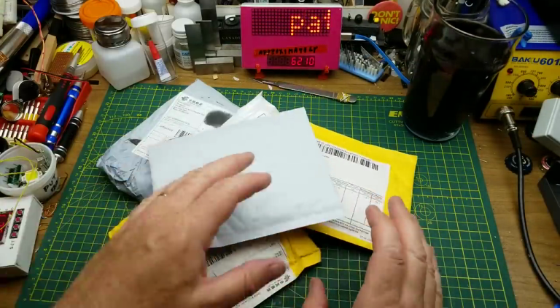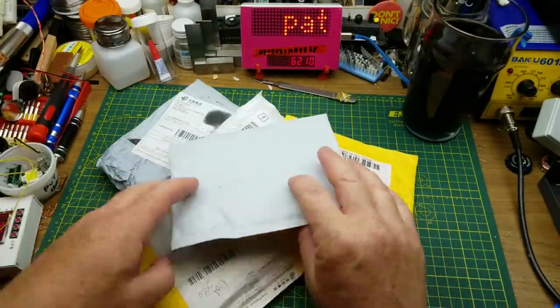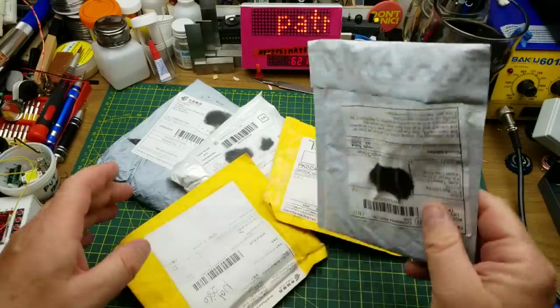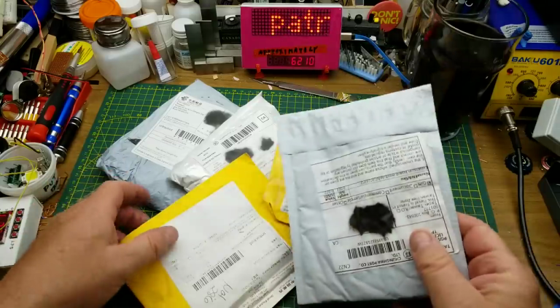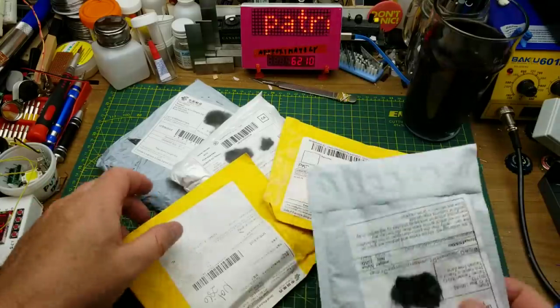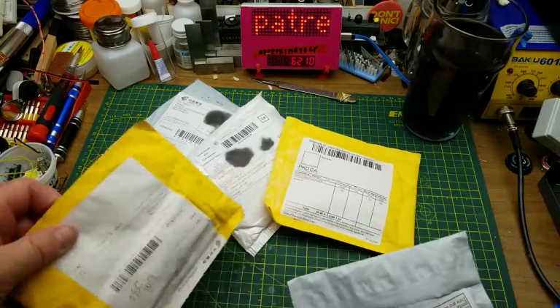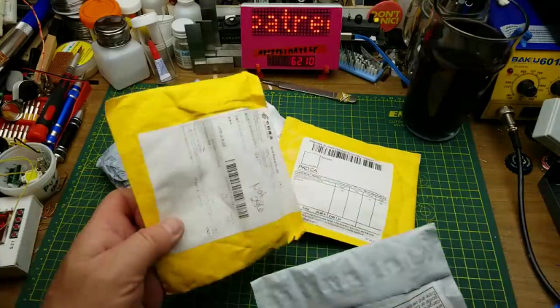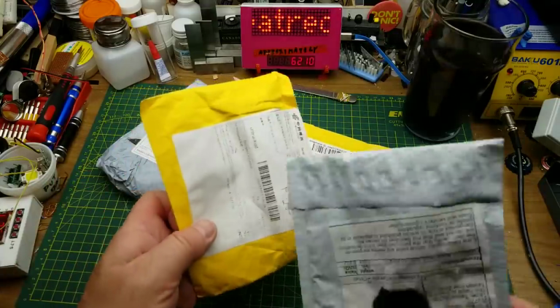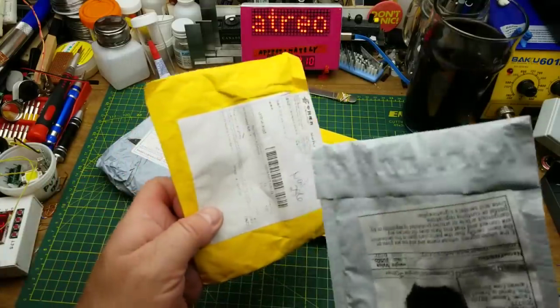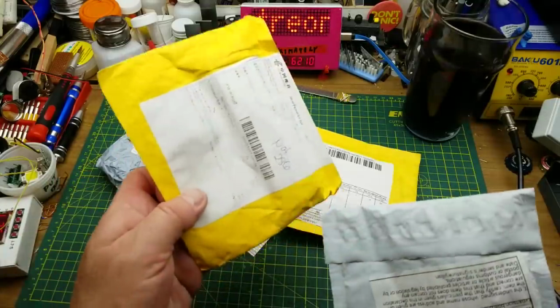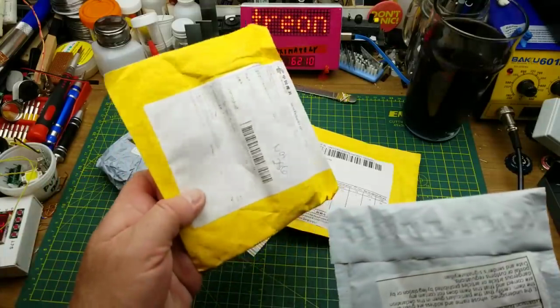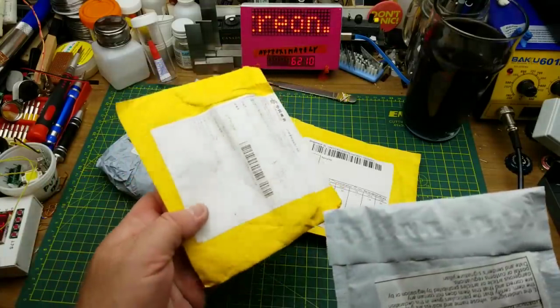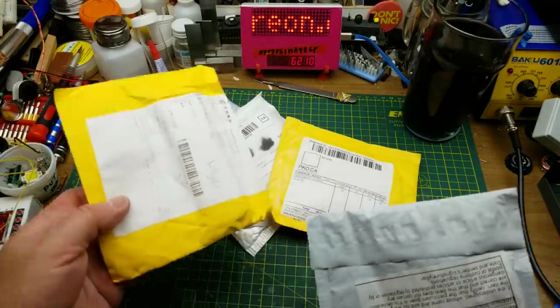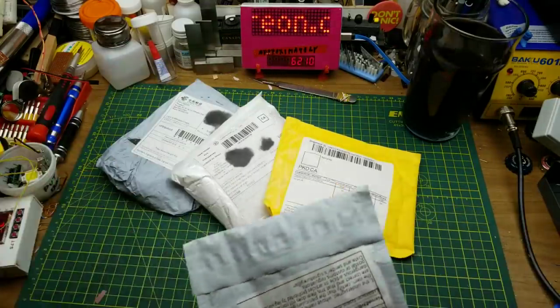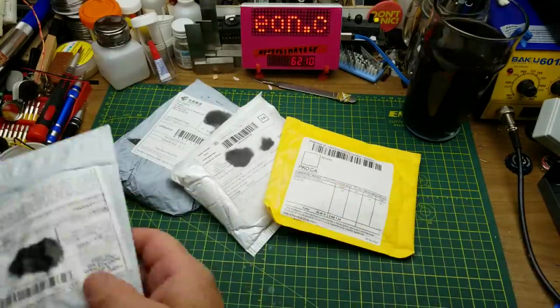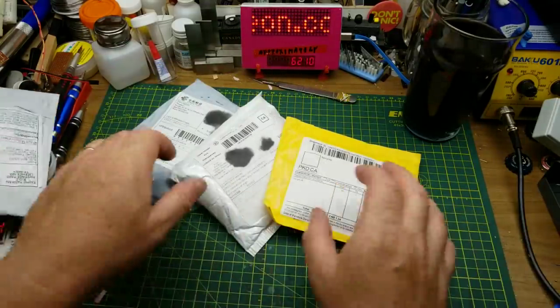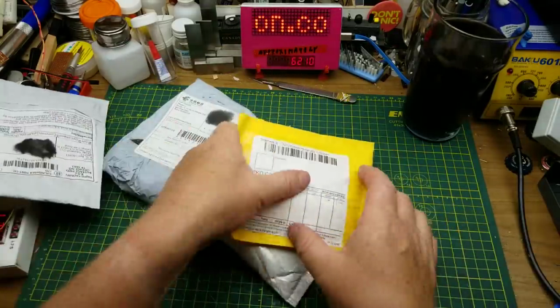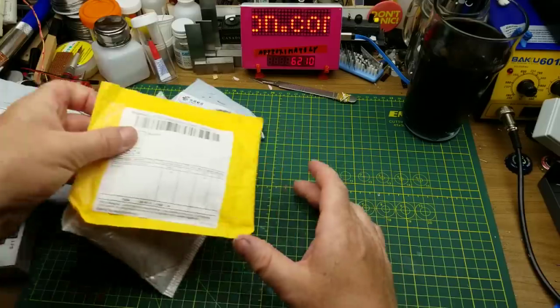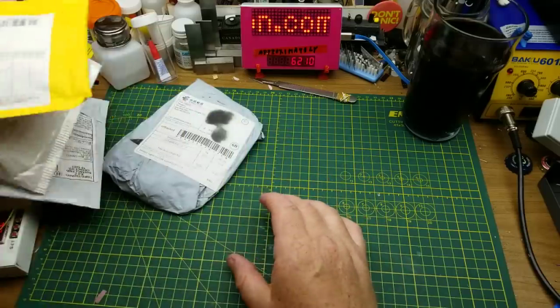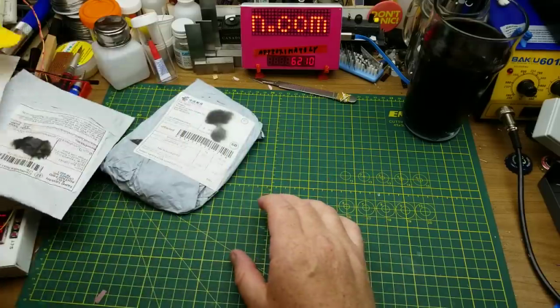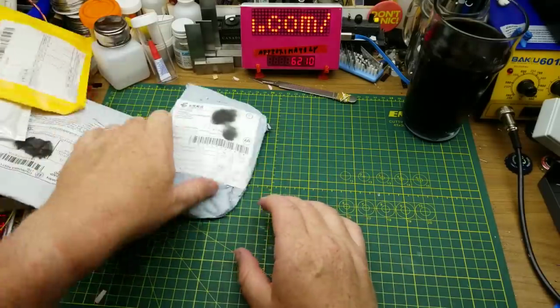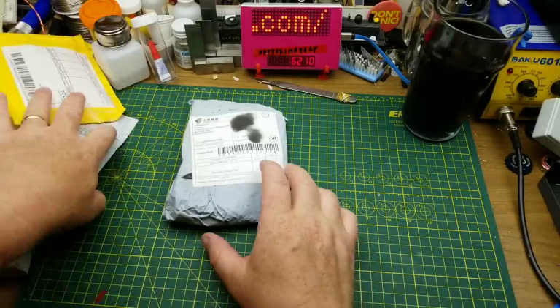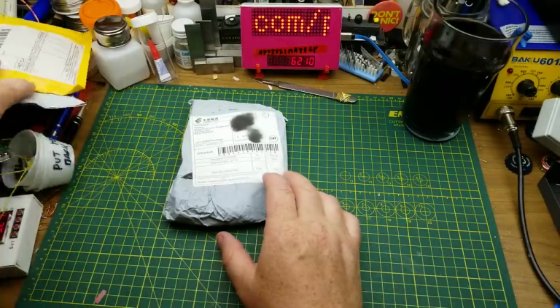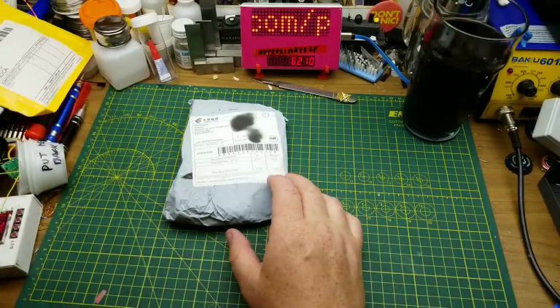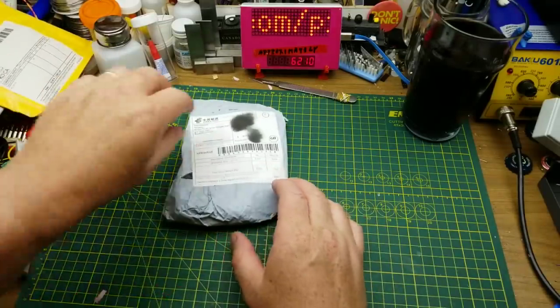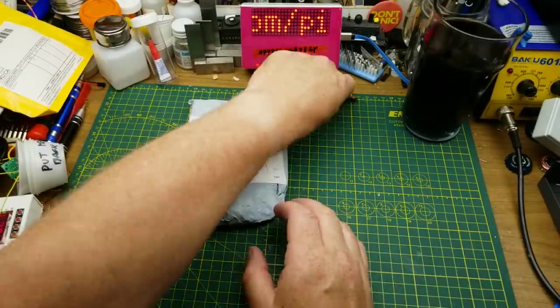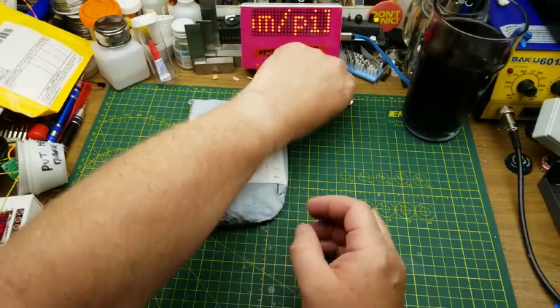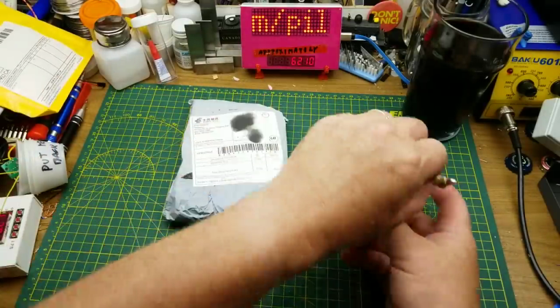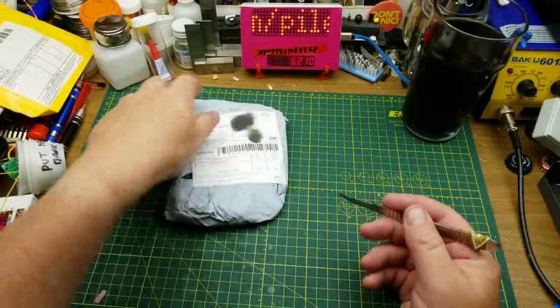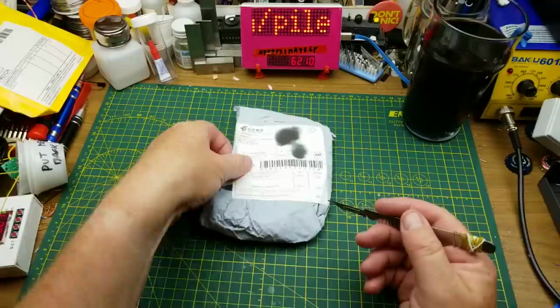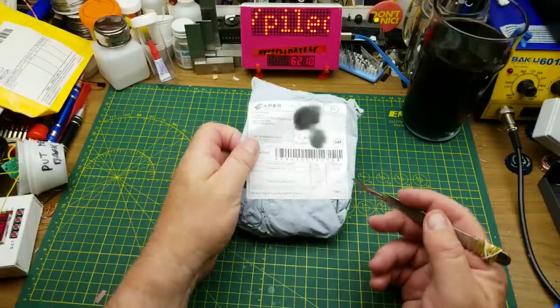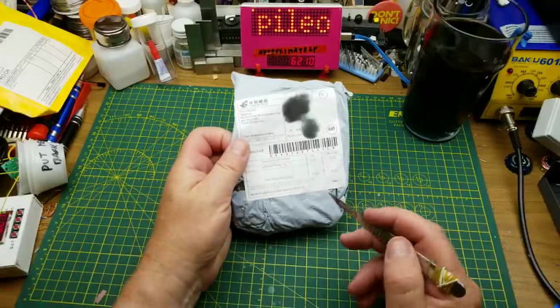Oh look, it's a bunch of mail, including one from one of you guys — at least I assume that's who it's from. It doesn't say, and it just came from China.